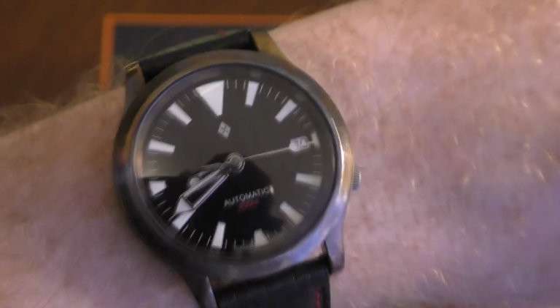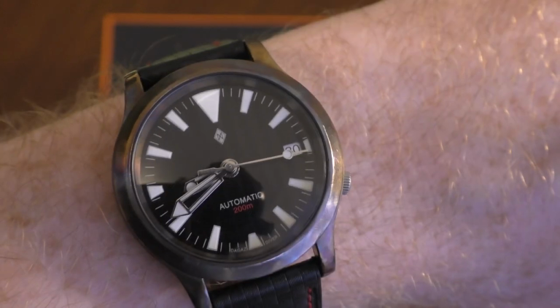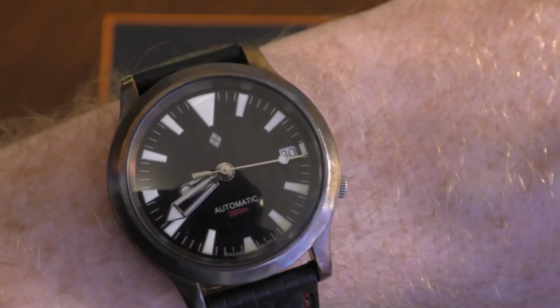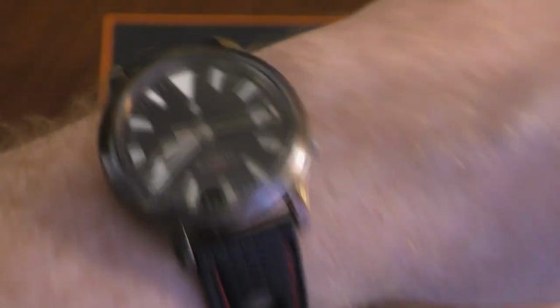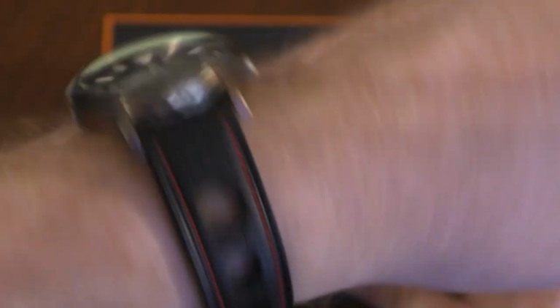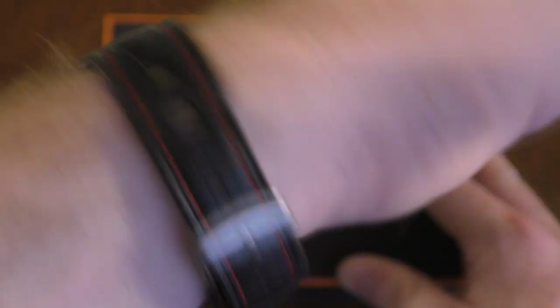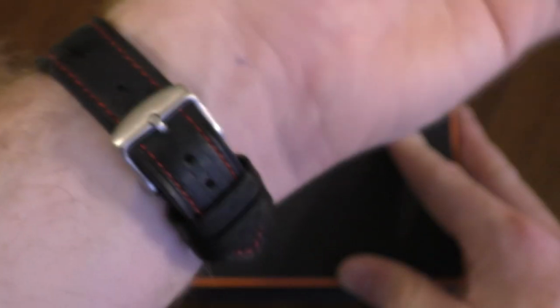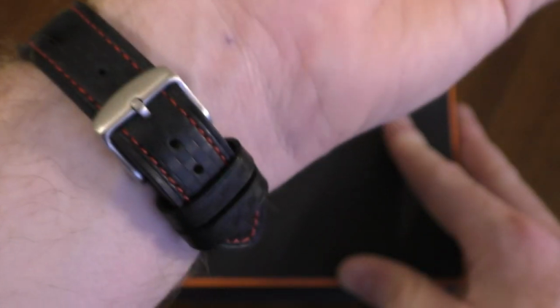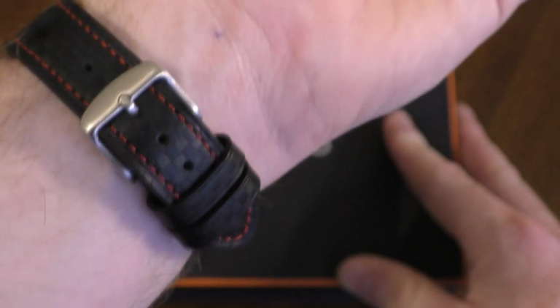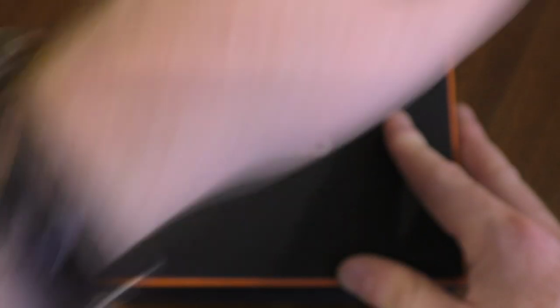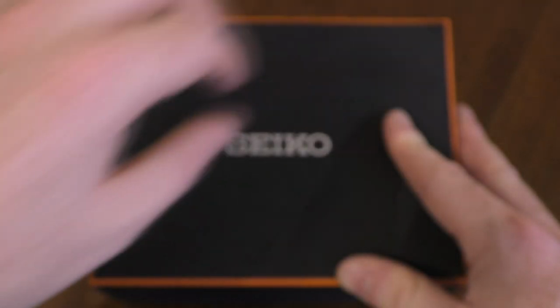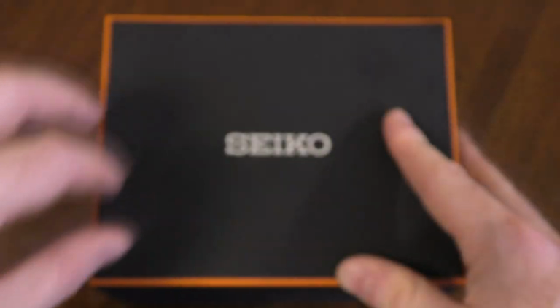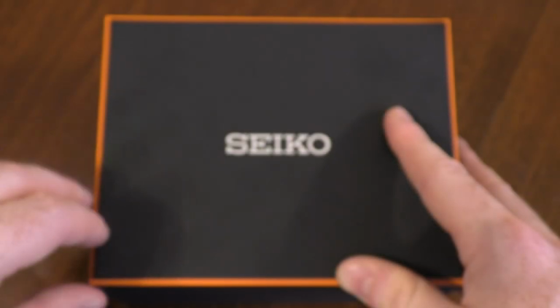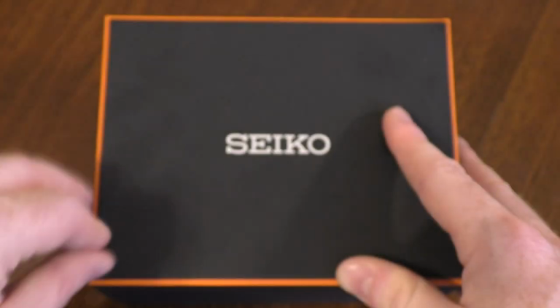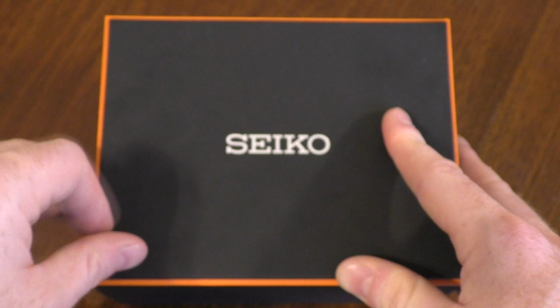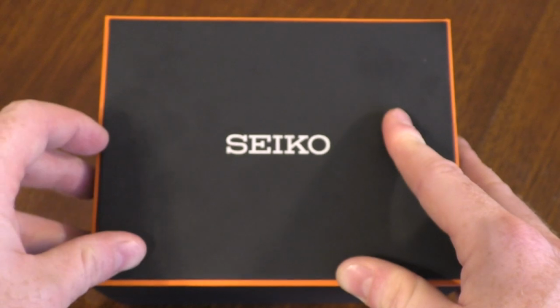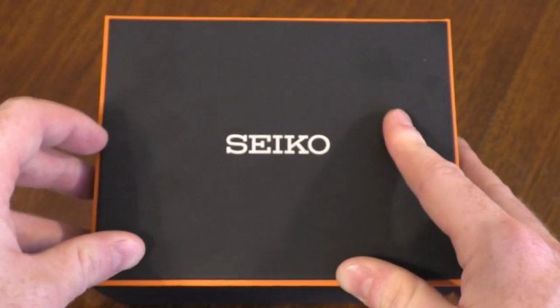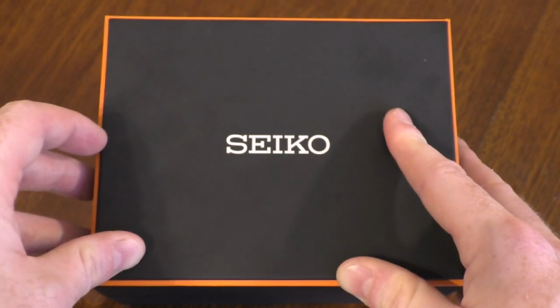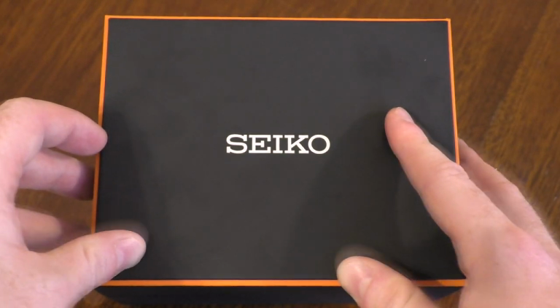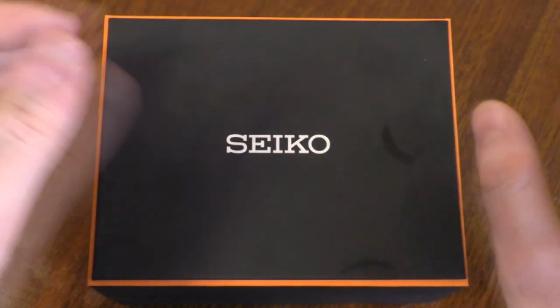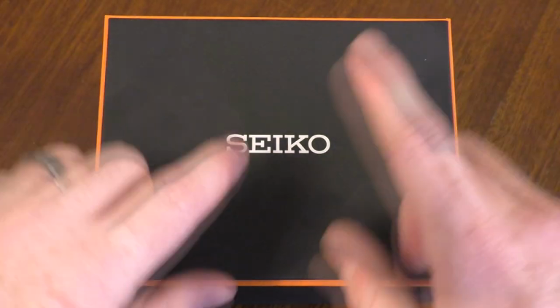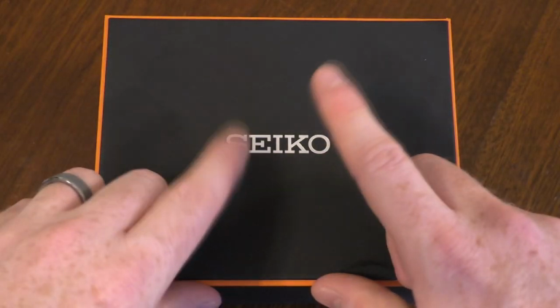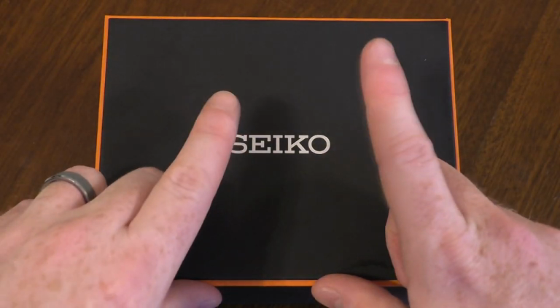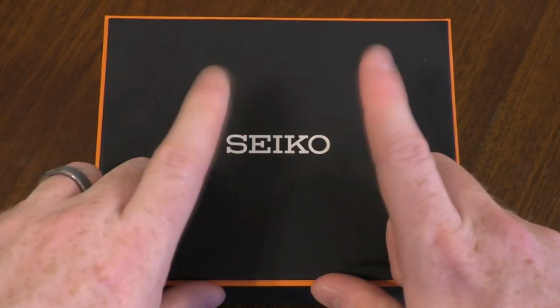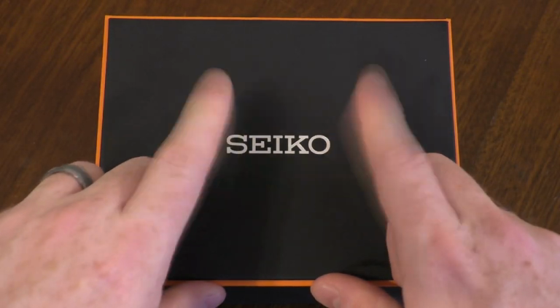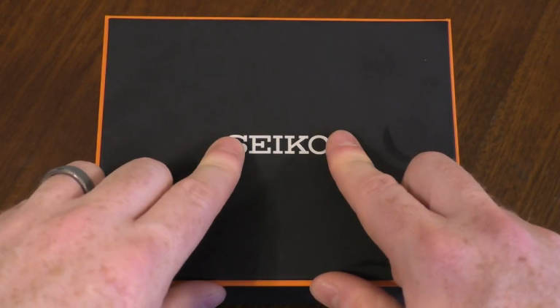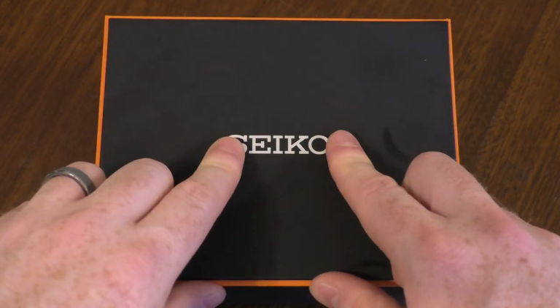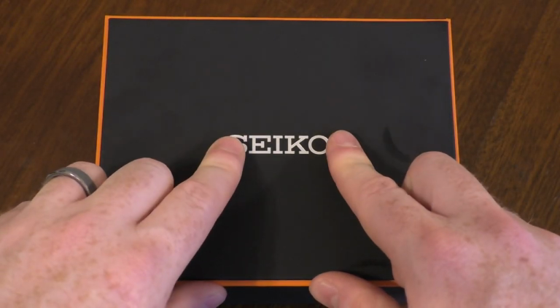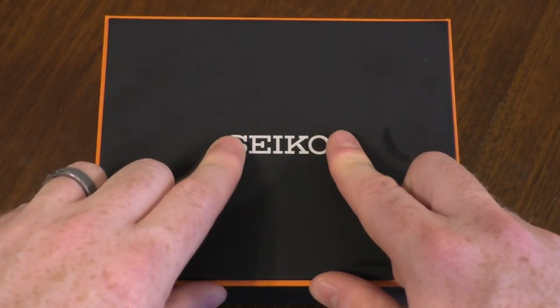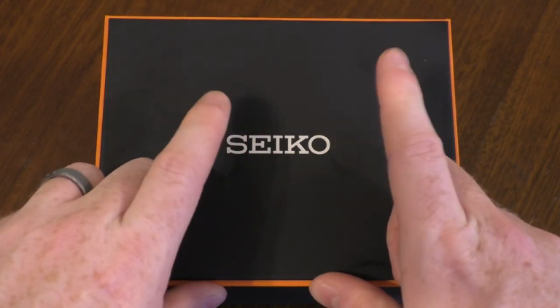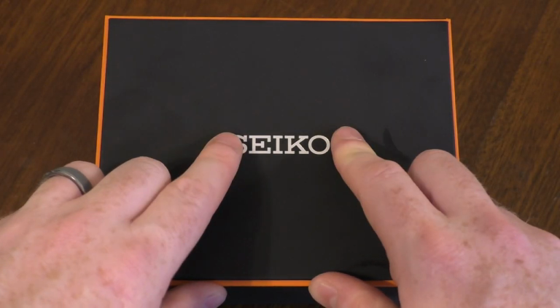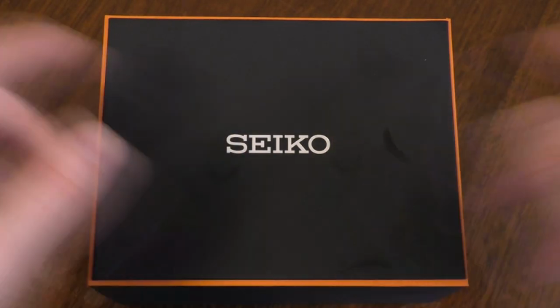Very nice watch, very light — you don't know you're wearing it. But I will be getting on to my modern watches in later videos; for today I'm going to be talking about what's in this box.